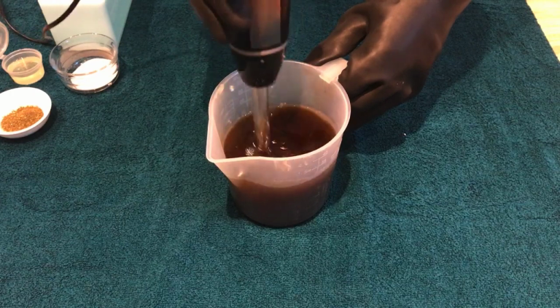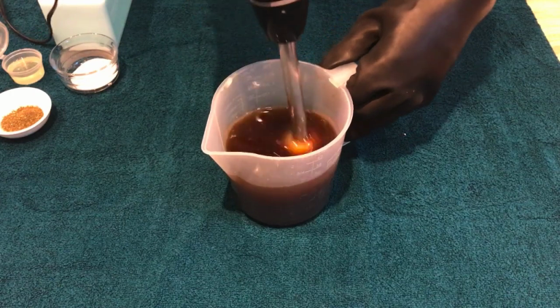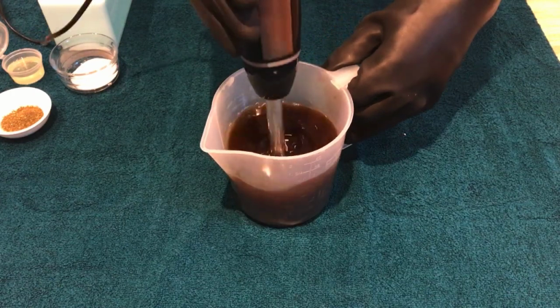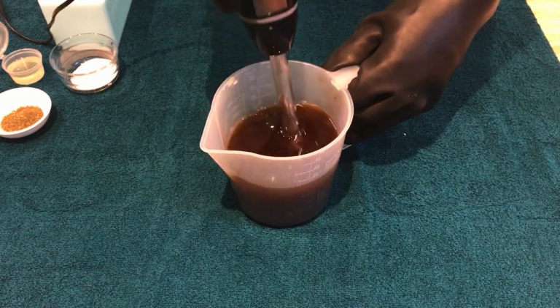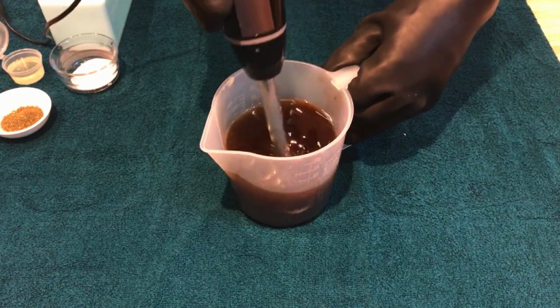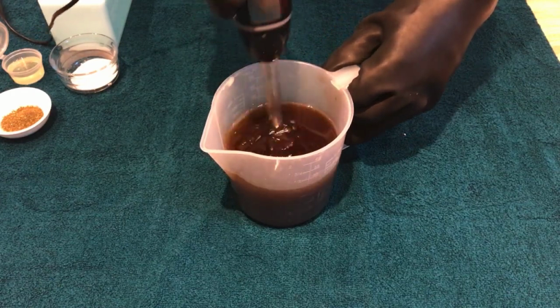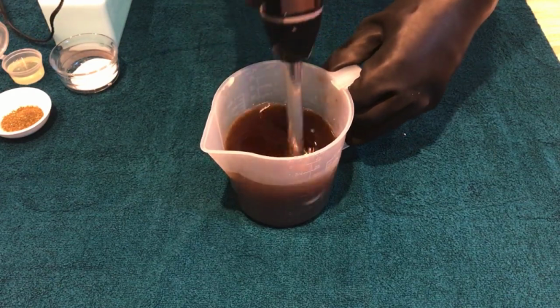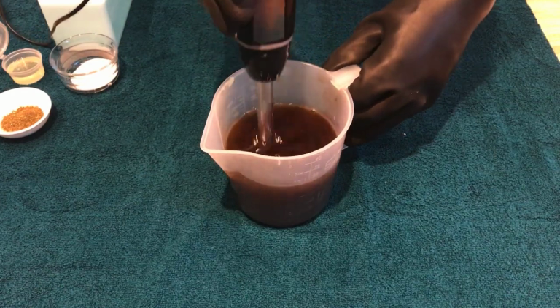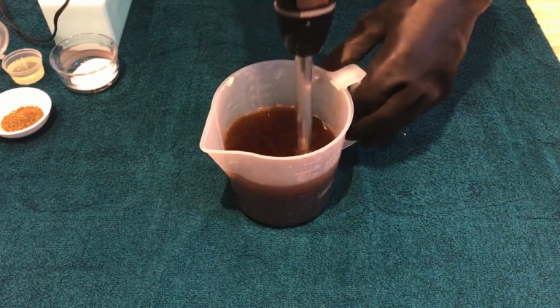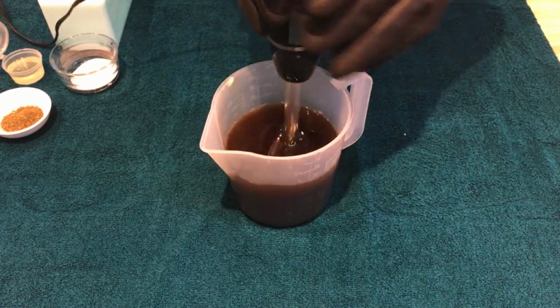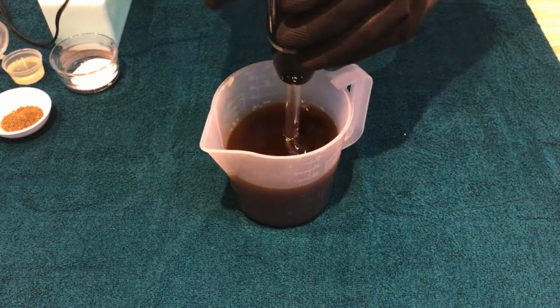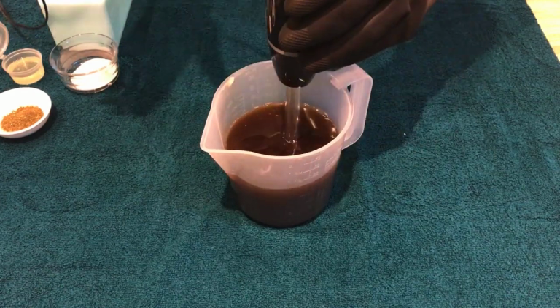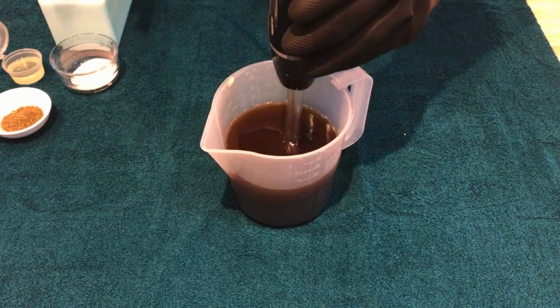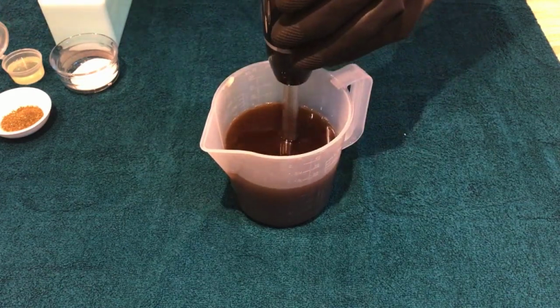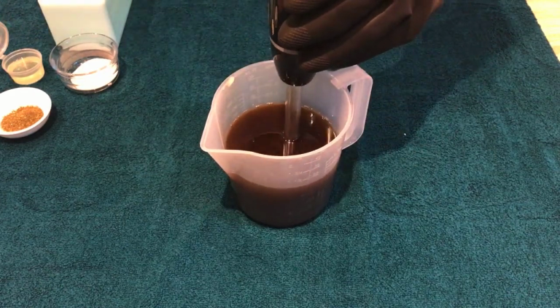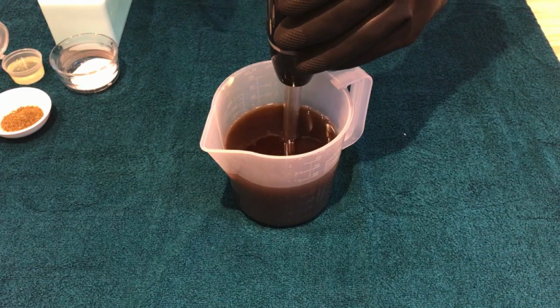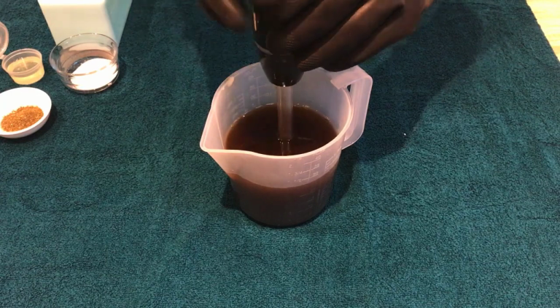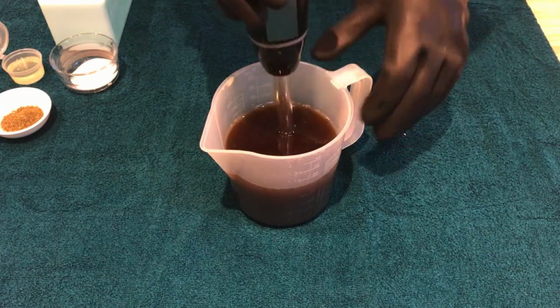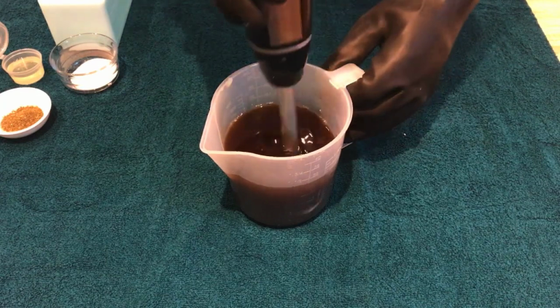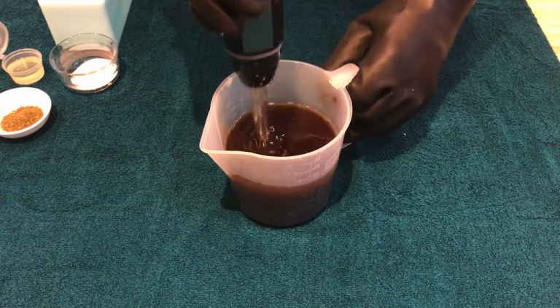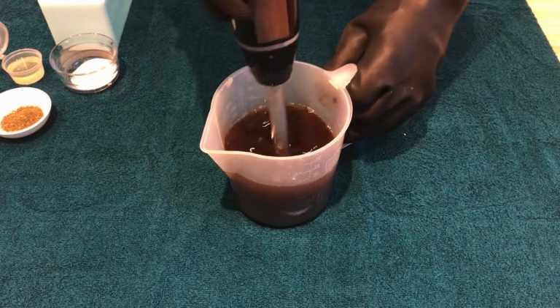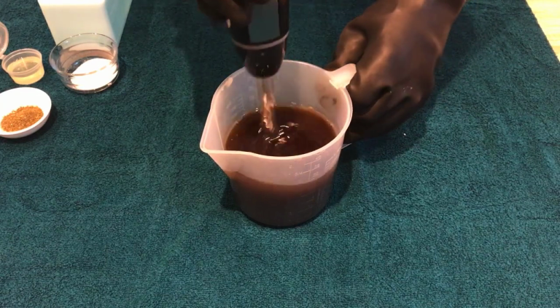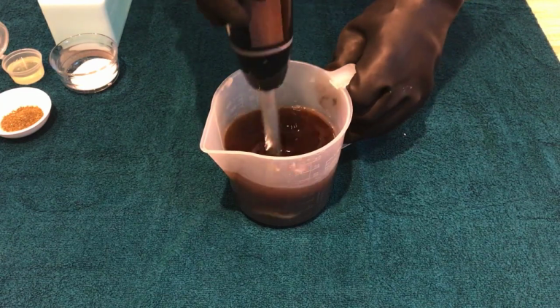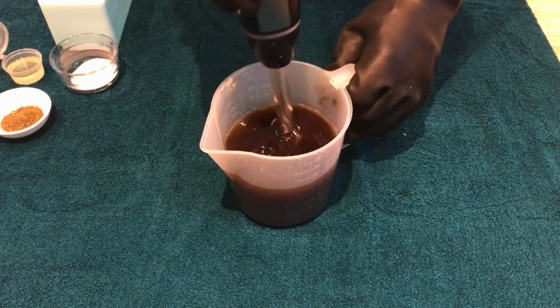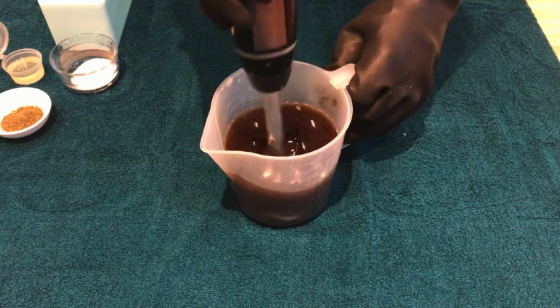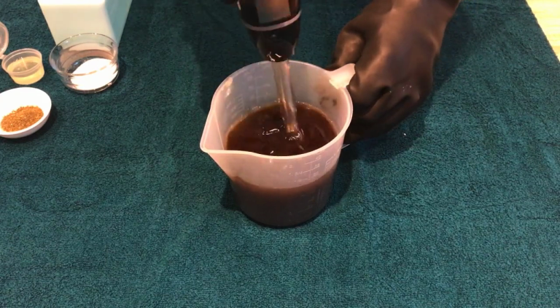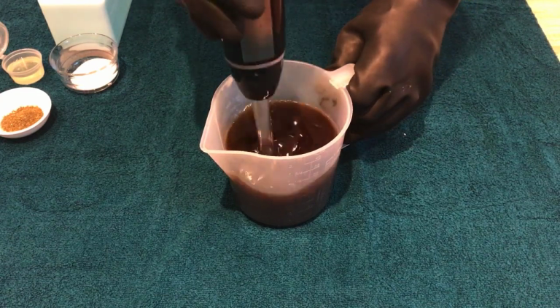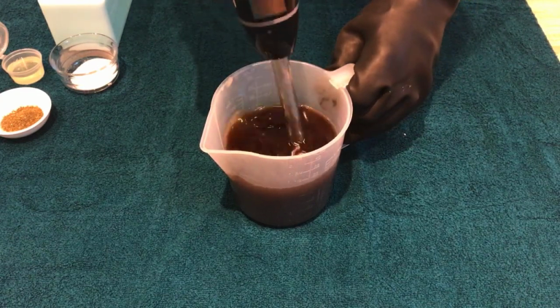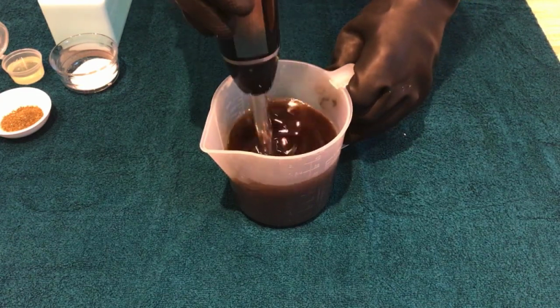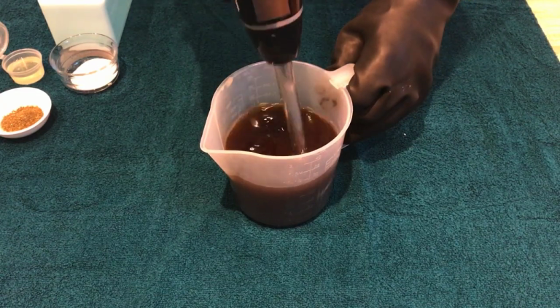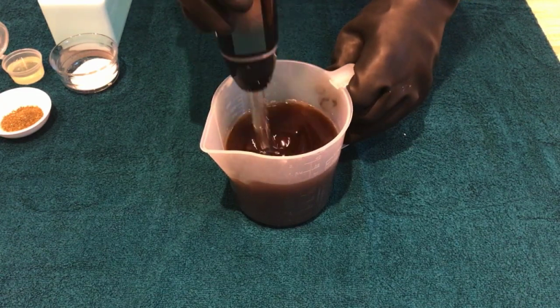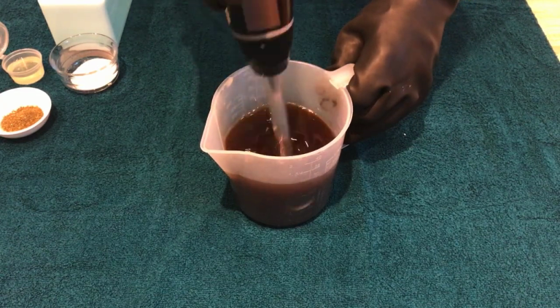Can you see how much darker it's already gone? This is going to go a really nutty brown colour when we're mixing, but it won't stay that colour — it will lighten up considerably.